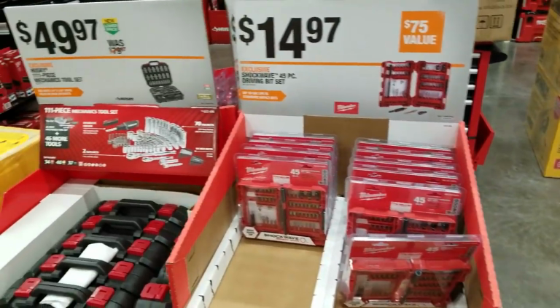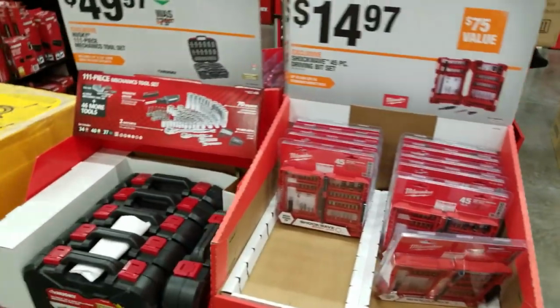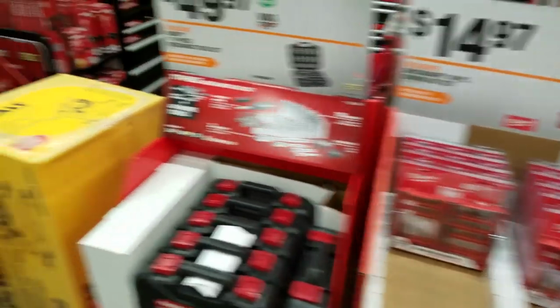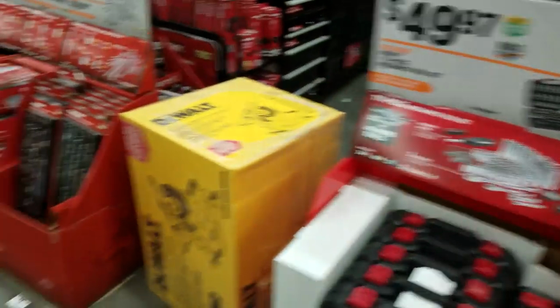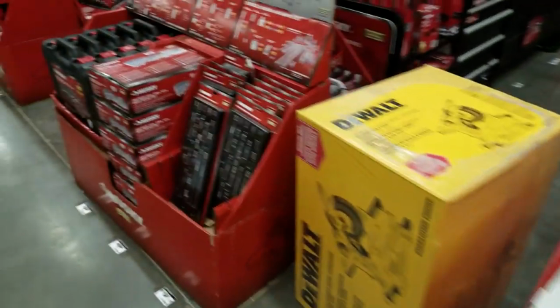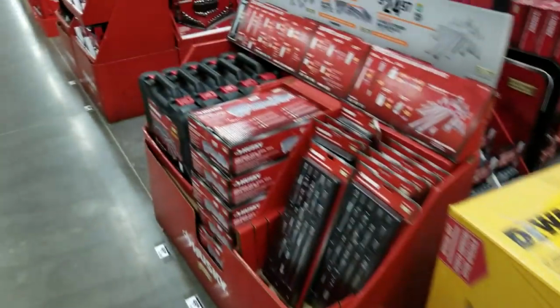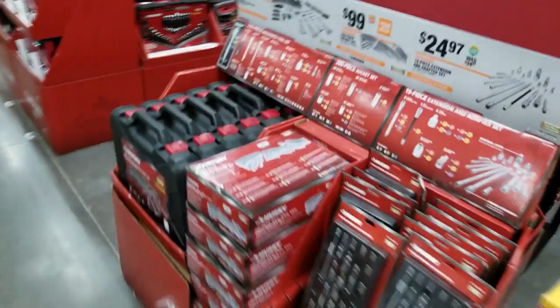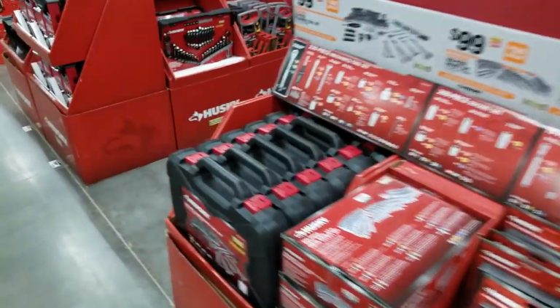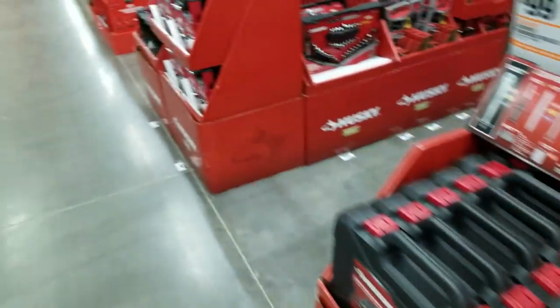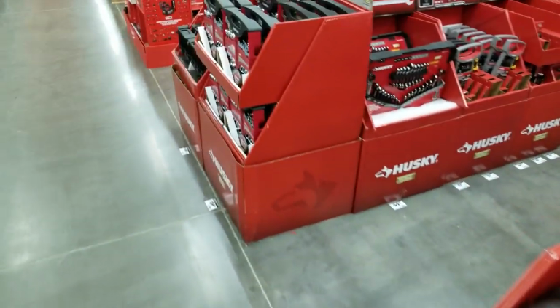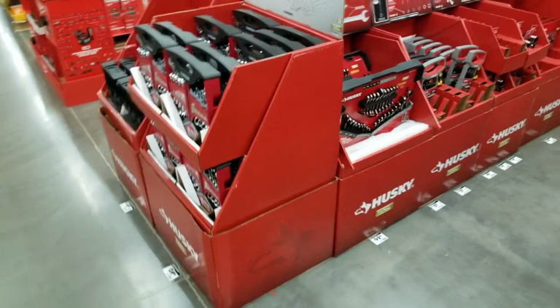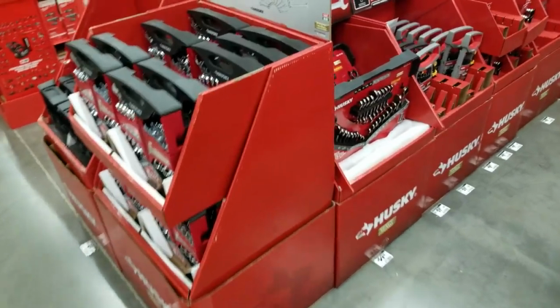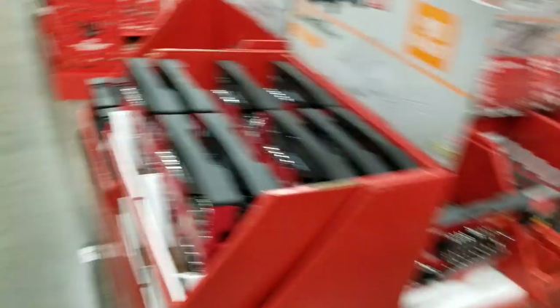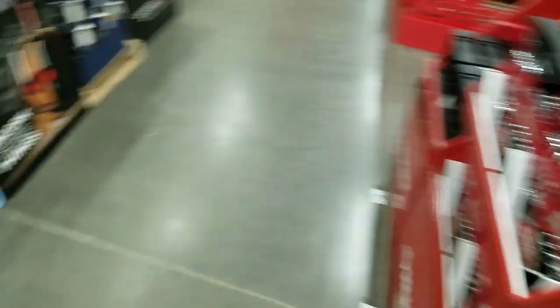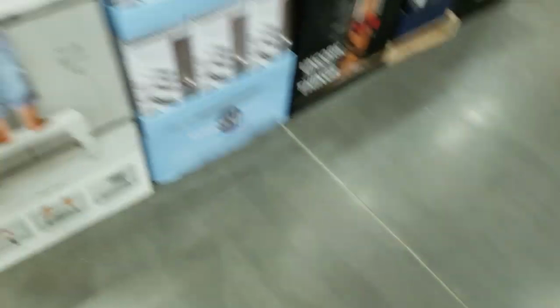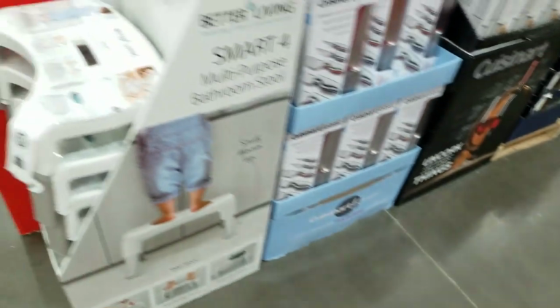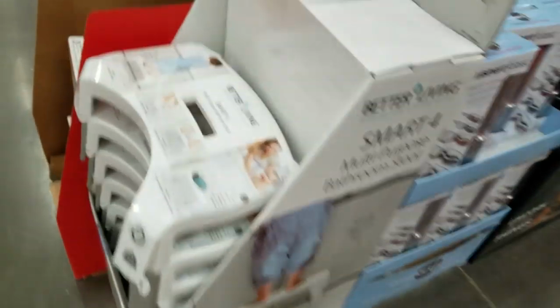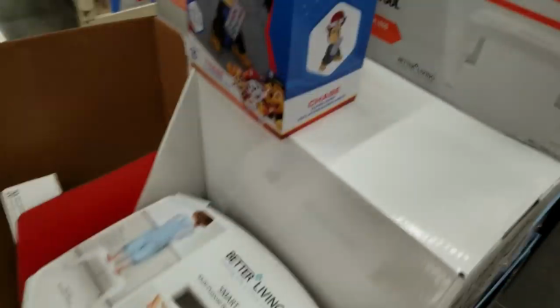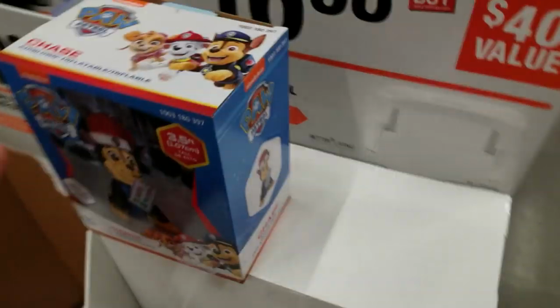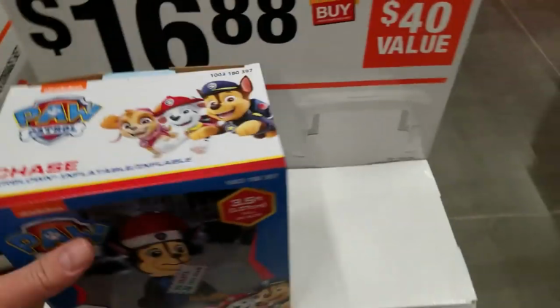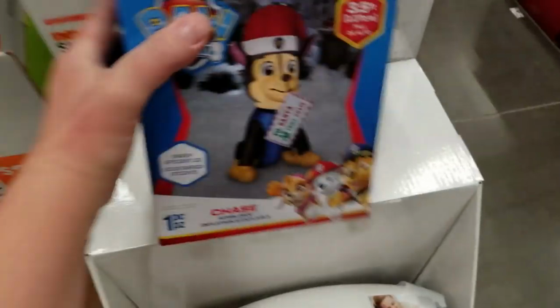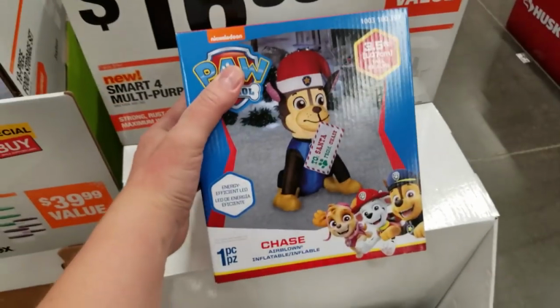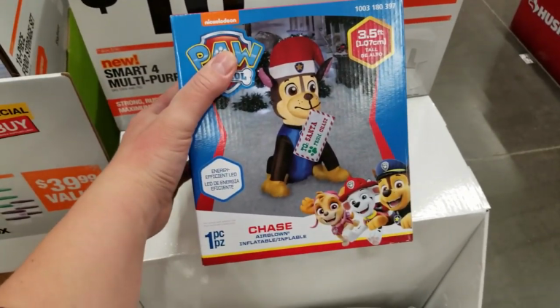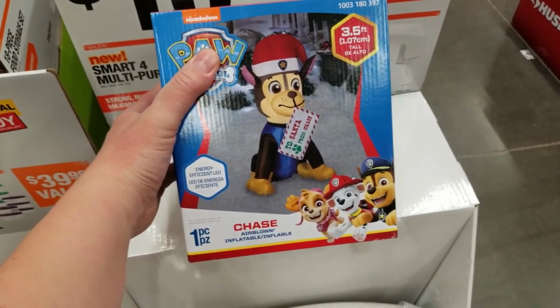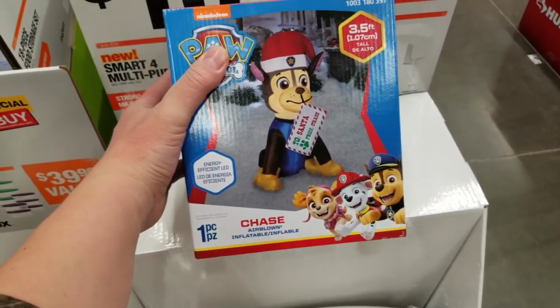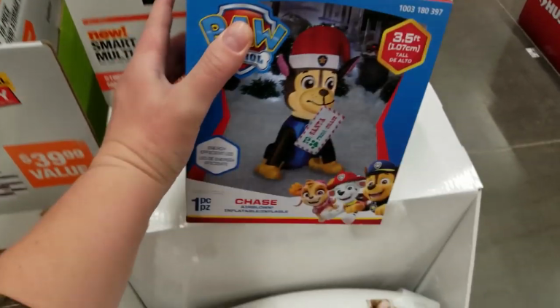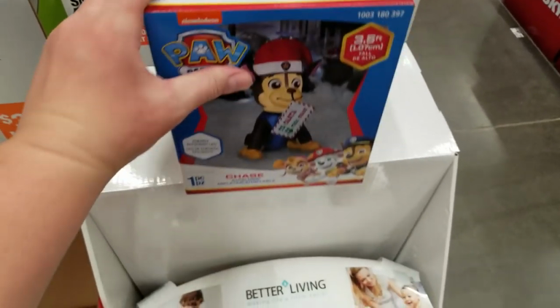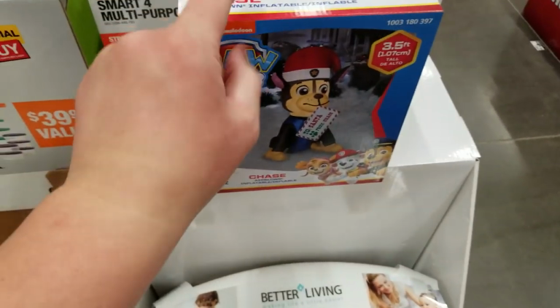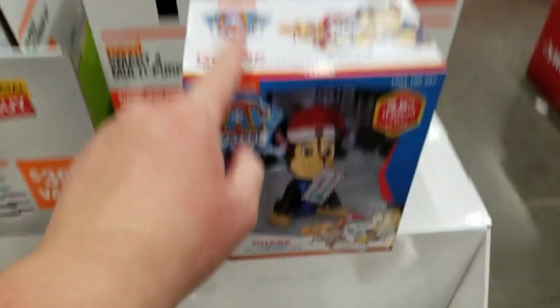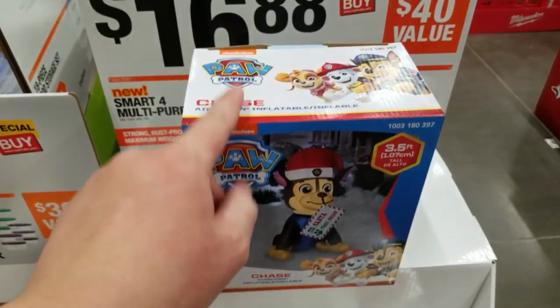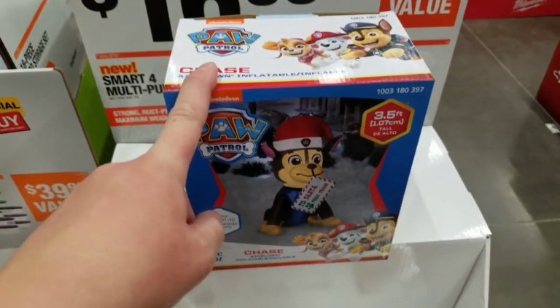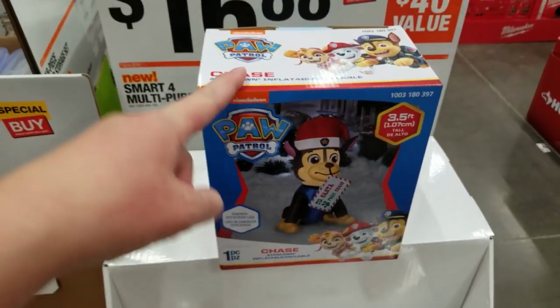All right, that's all I got guys, thanks for watching. Oh — gotta mention the Paw Patrol inflatable. It's funny, I had one of these Halloween ones for the kids.